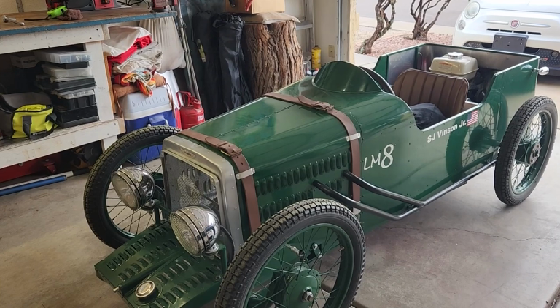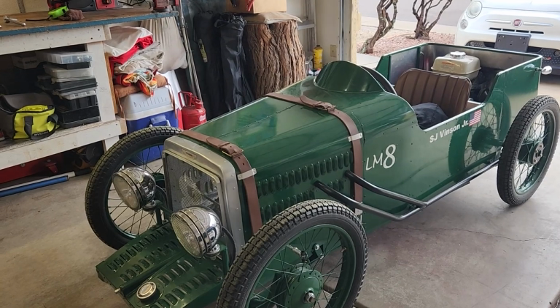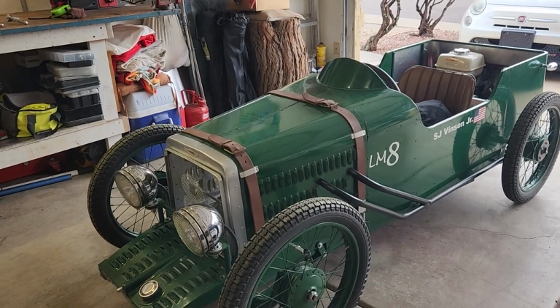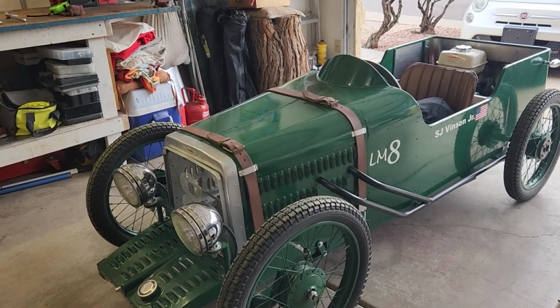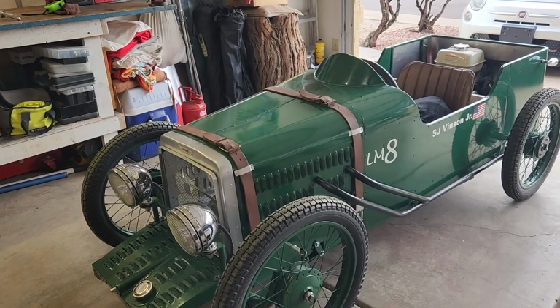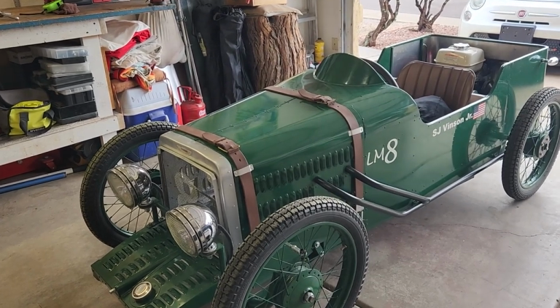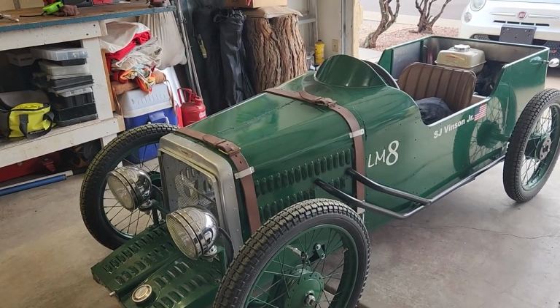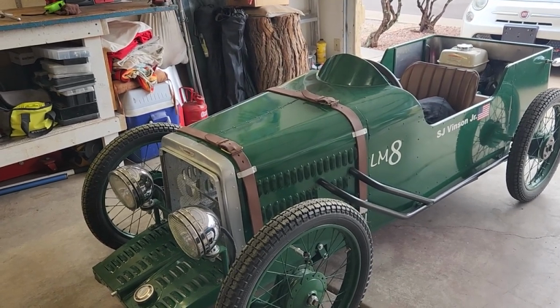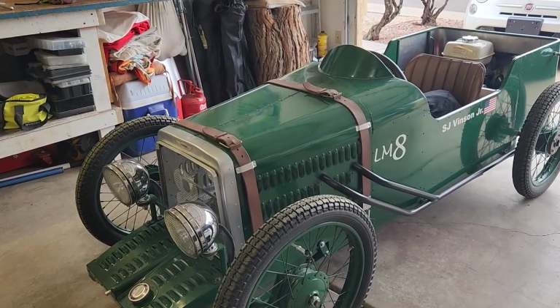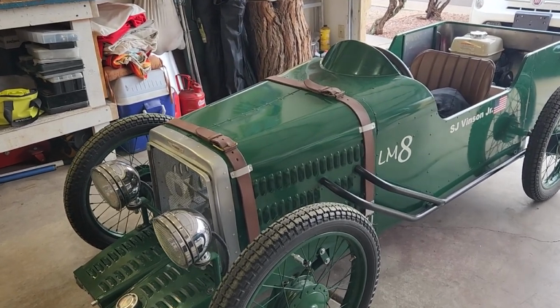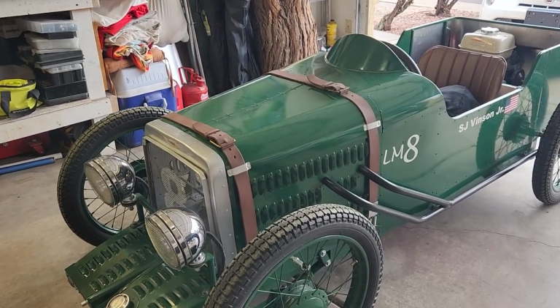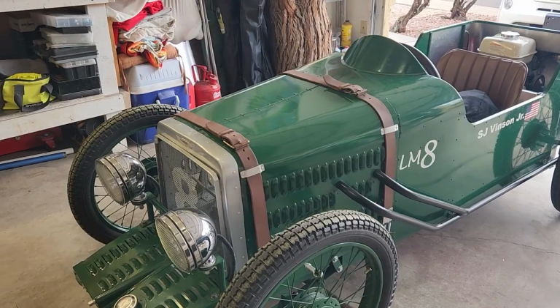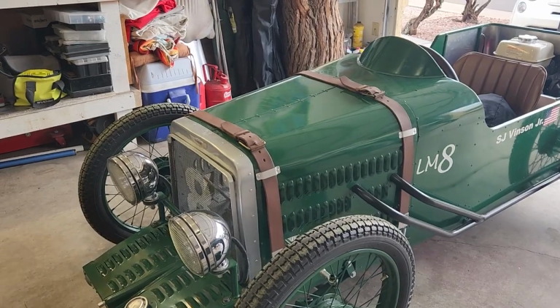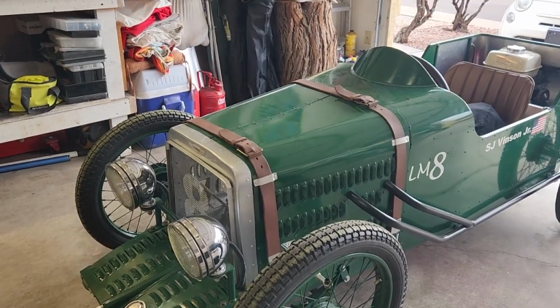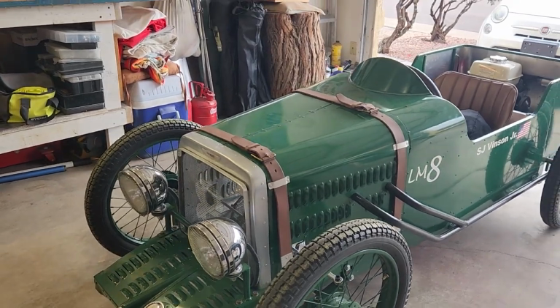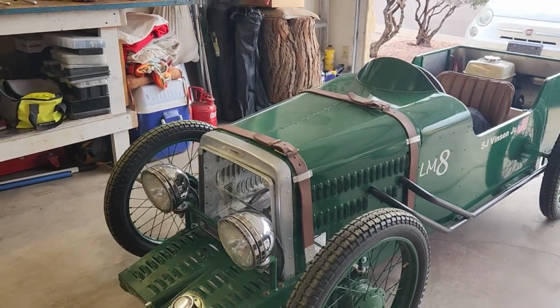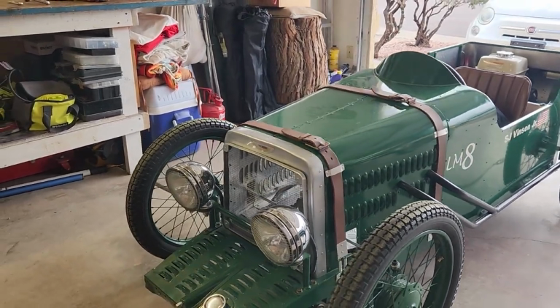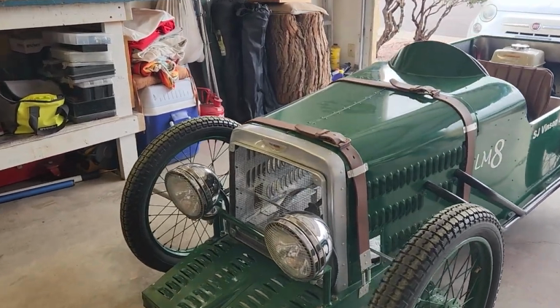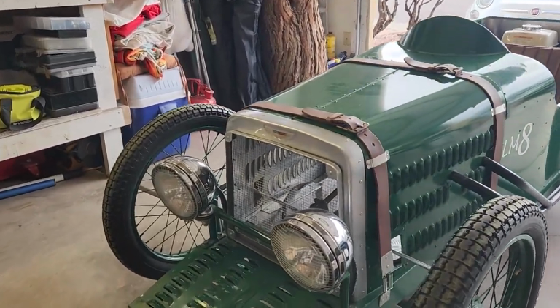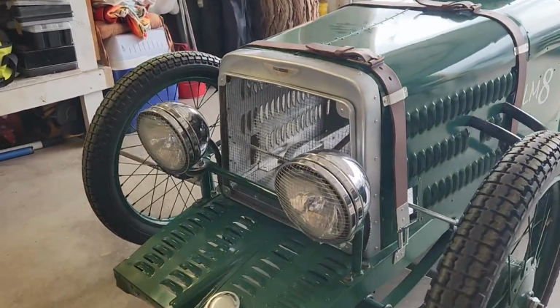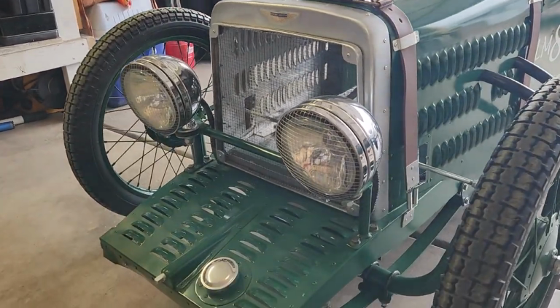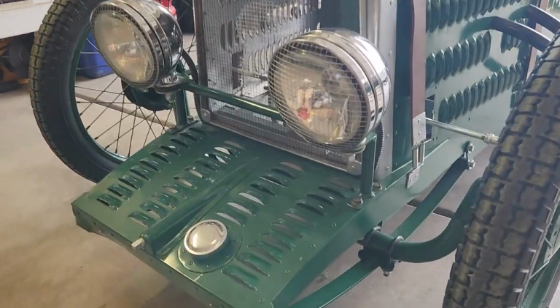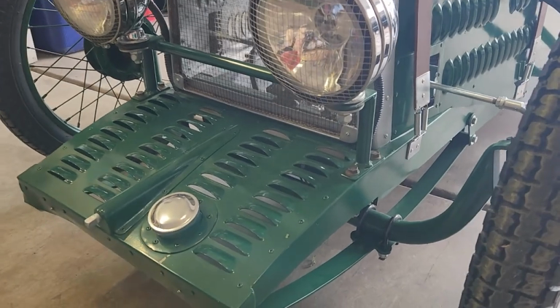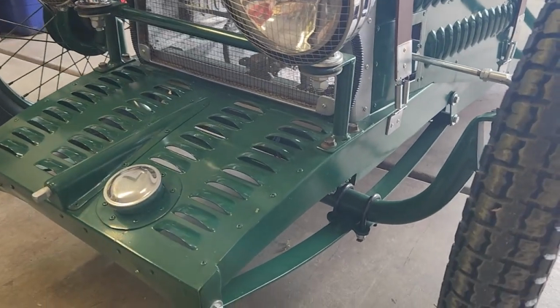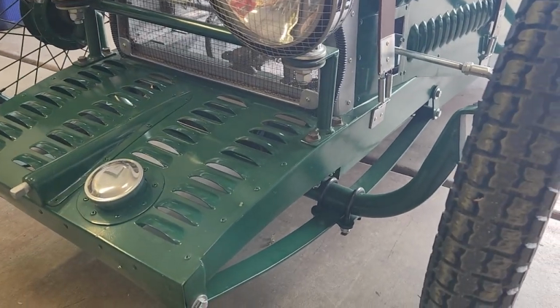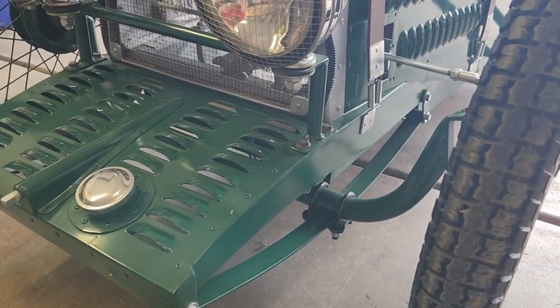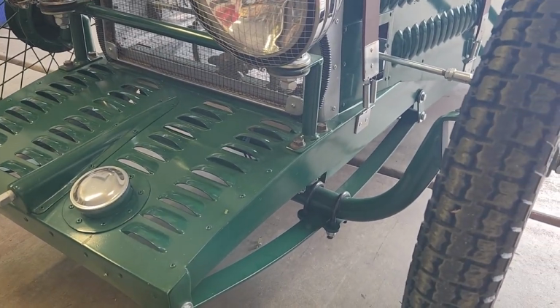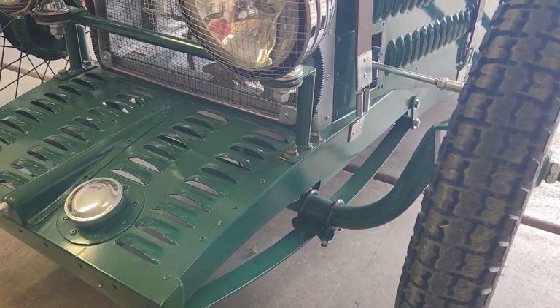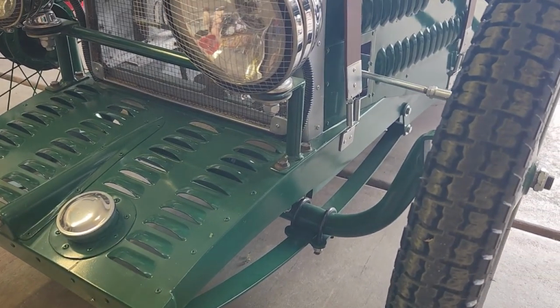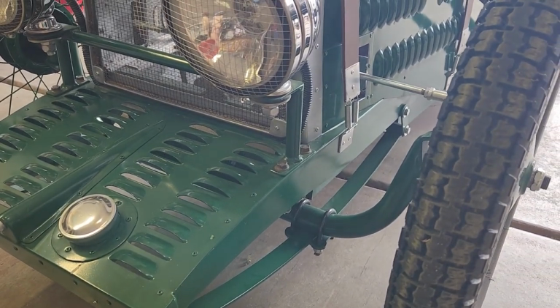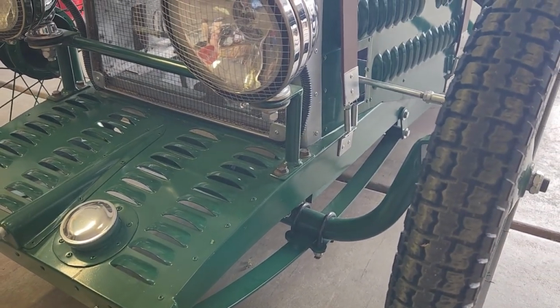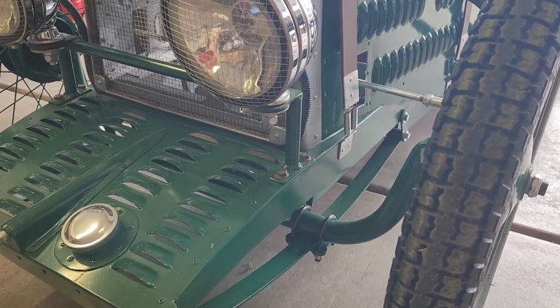This is our Aston Martin Cycle Cart LM8 1932 and it's a great looking little car. It's got a lot of details but it's lacking one thing. The inspiration cart had a set of friction shocks on the front end and we don't have those — until now.